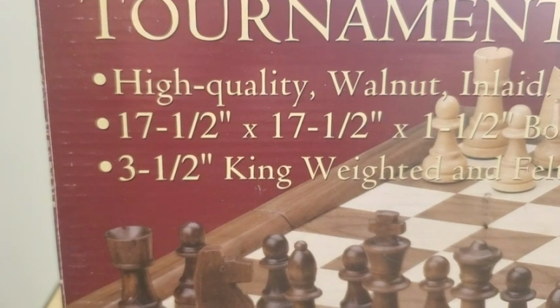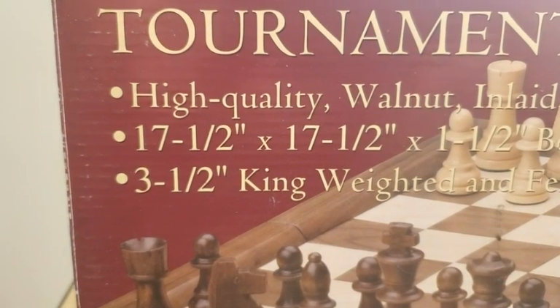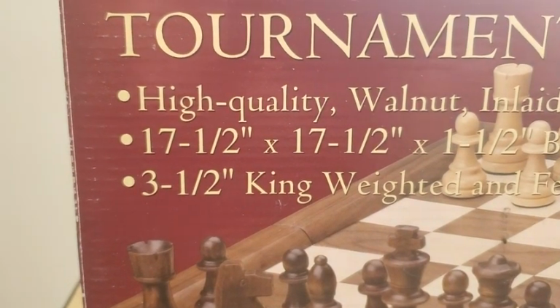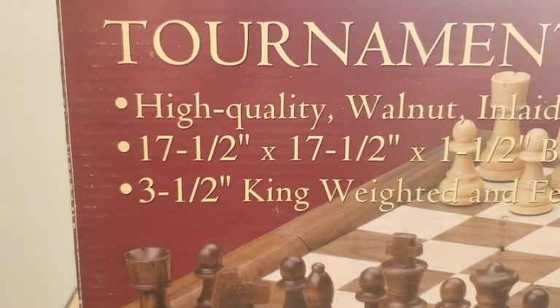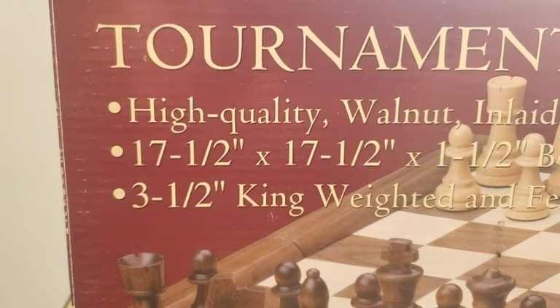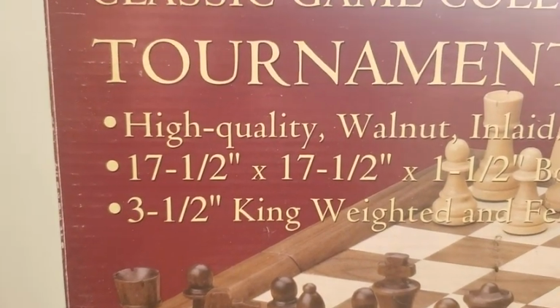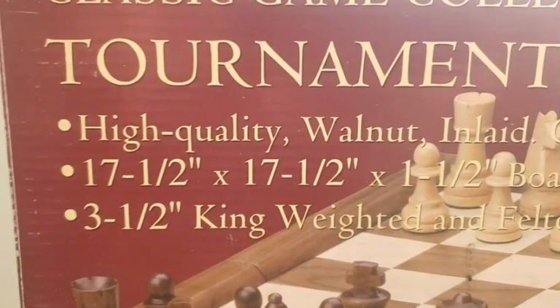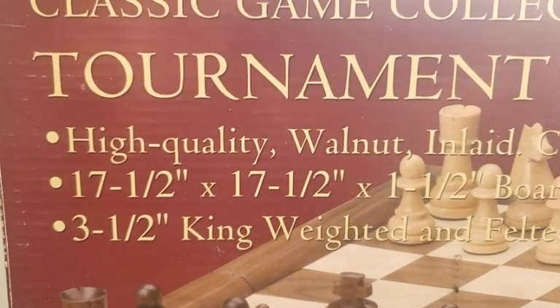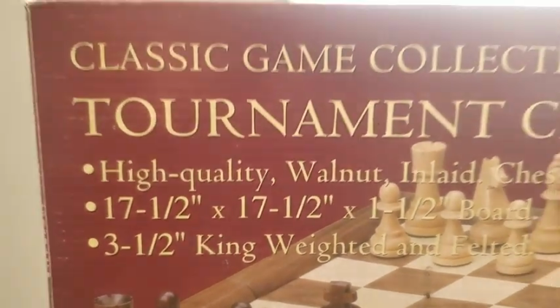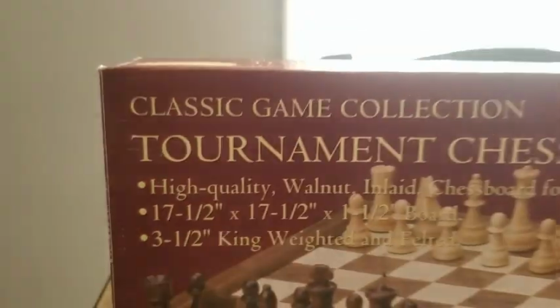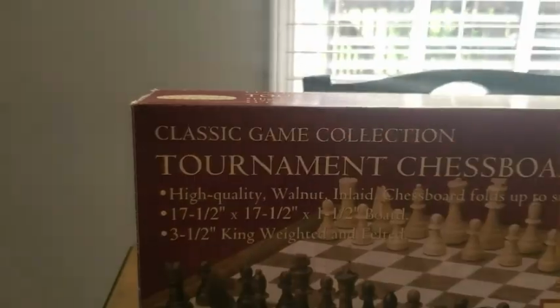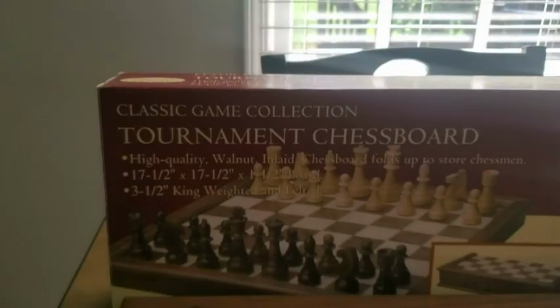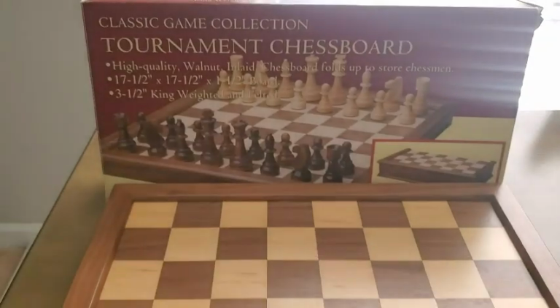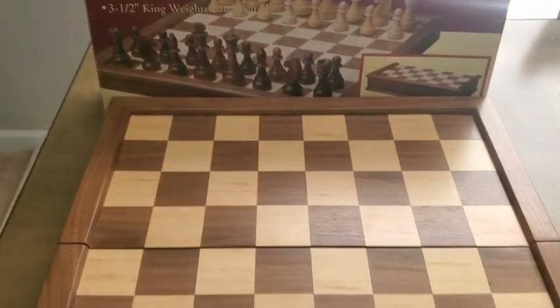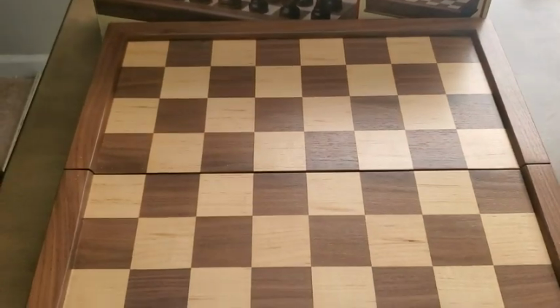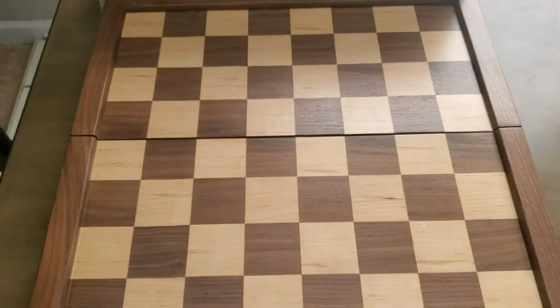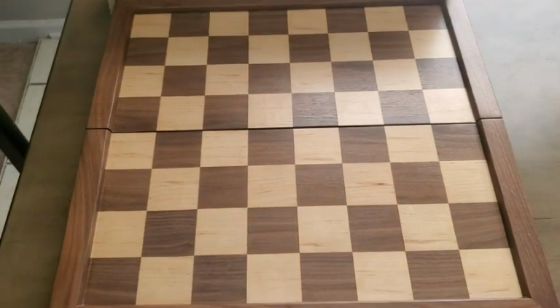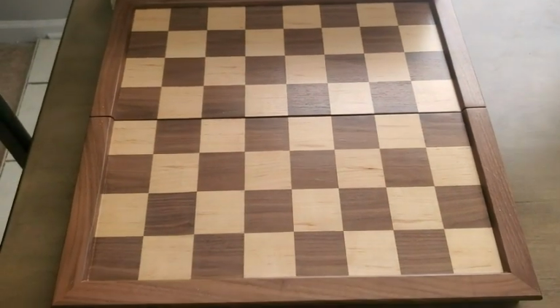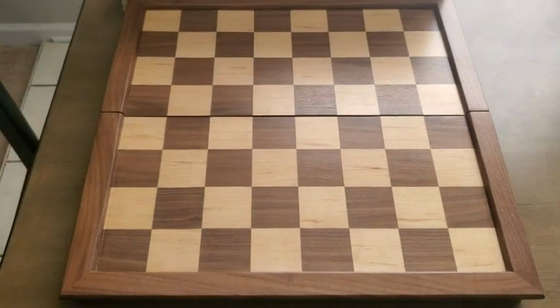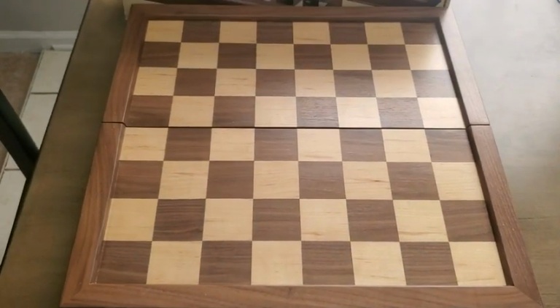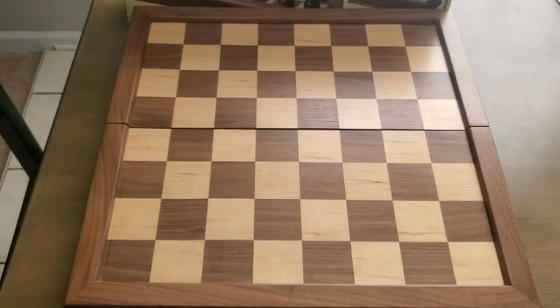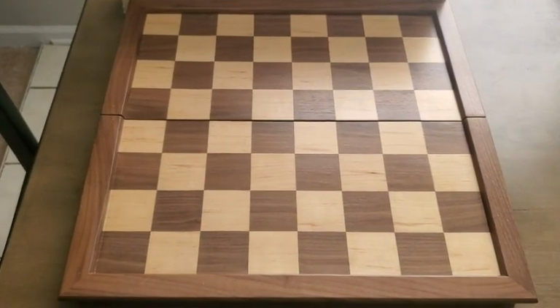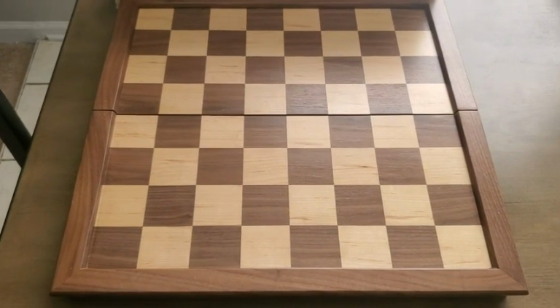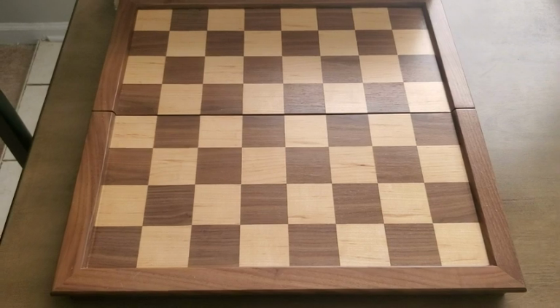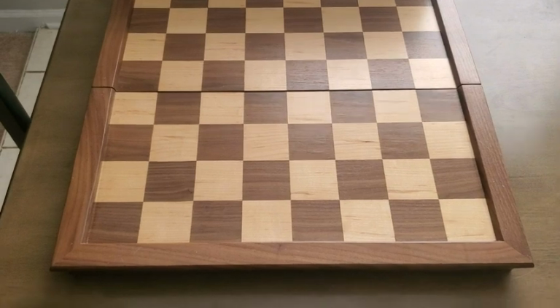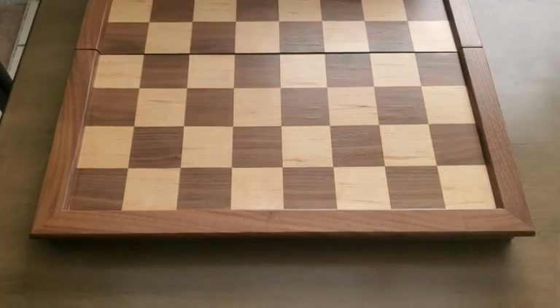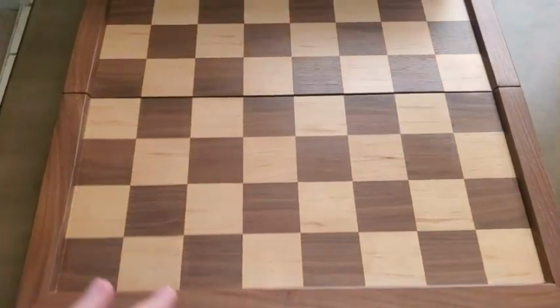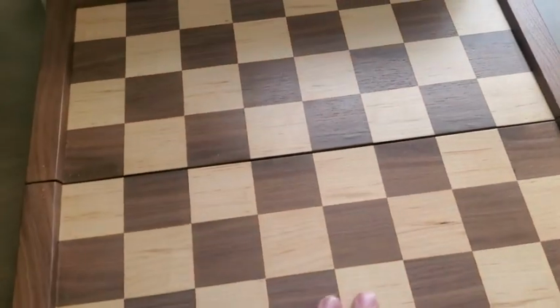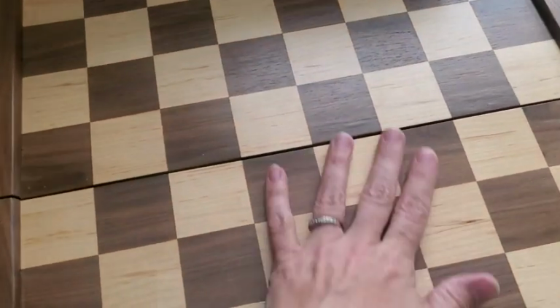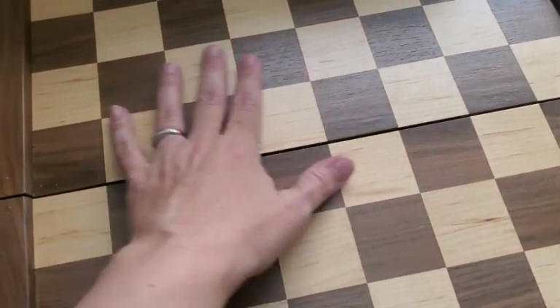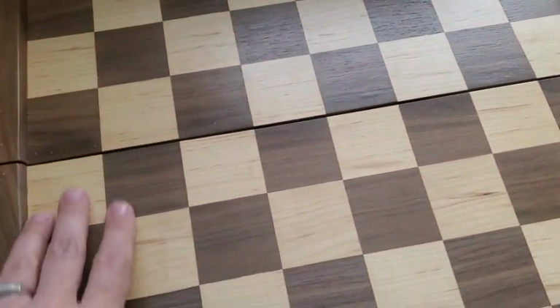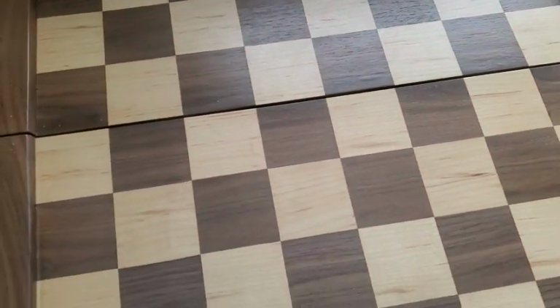And then 3.5 inch king, weighted and felted. My family loves chess, and so this has been really awesome. Just the quality is super, super nice.